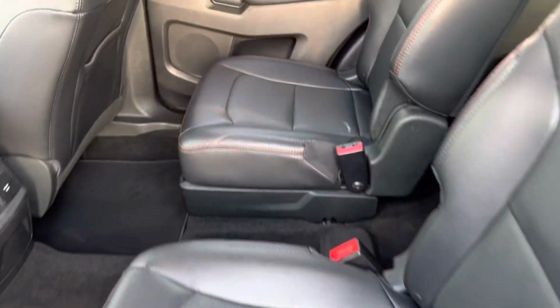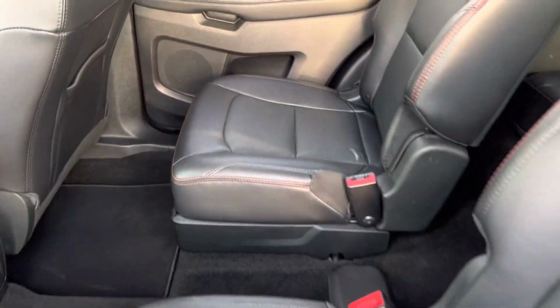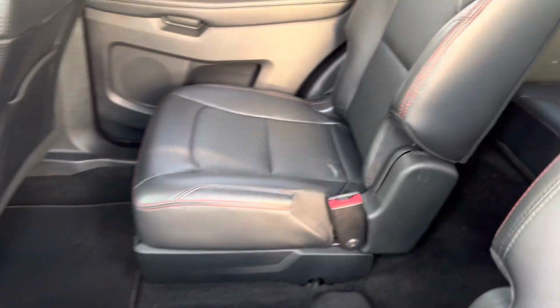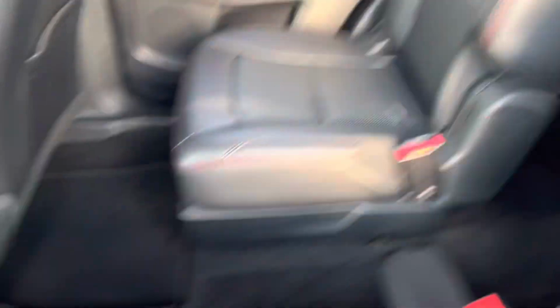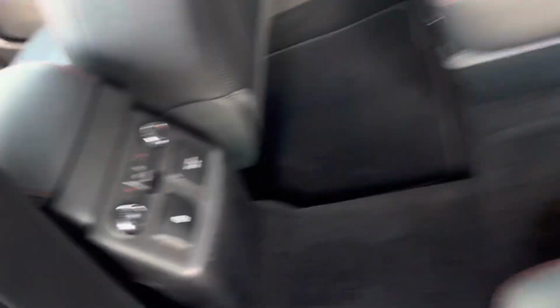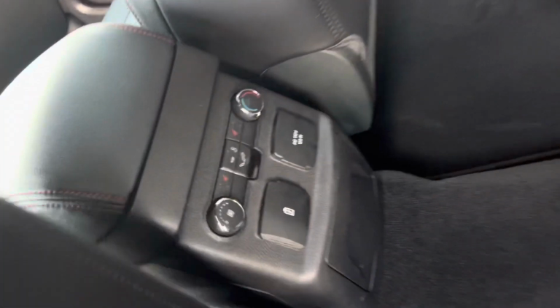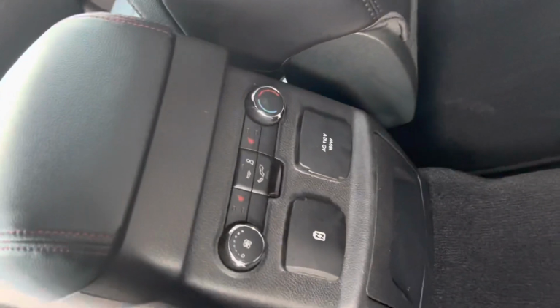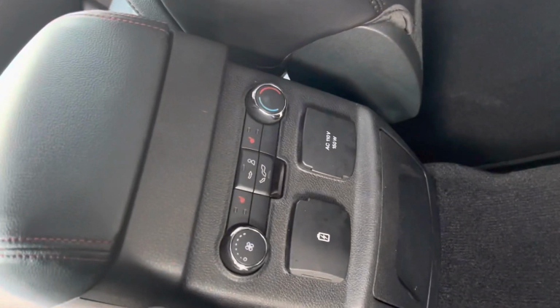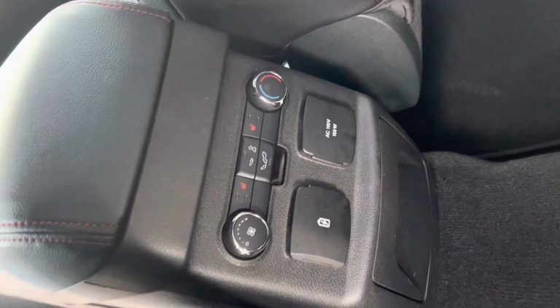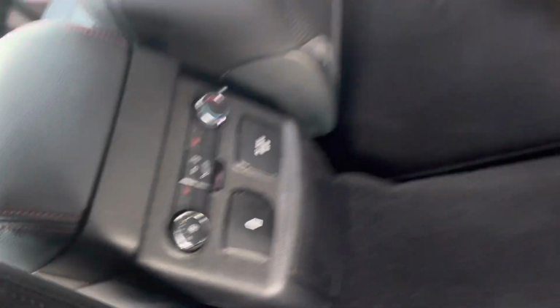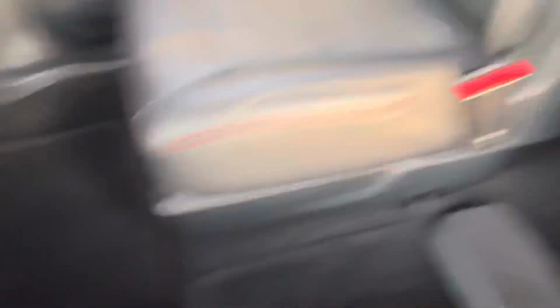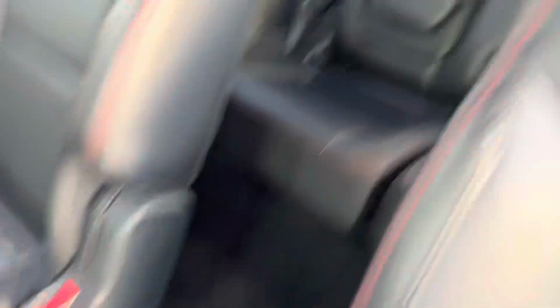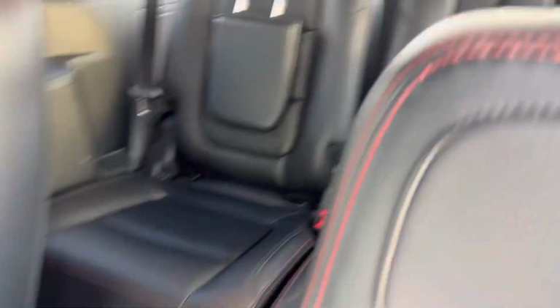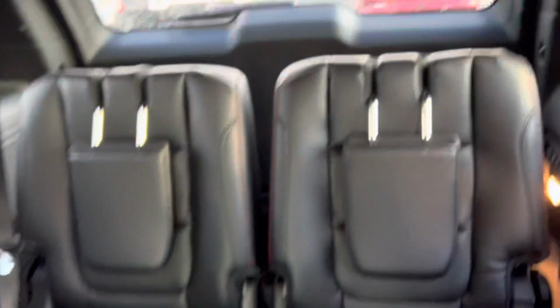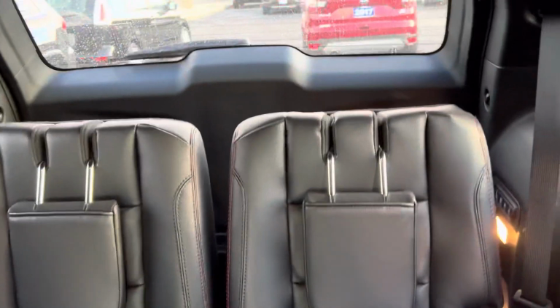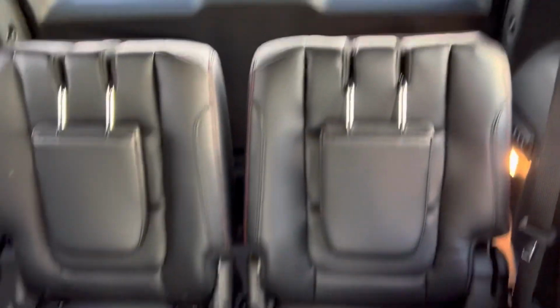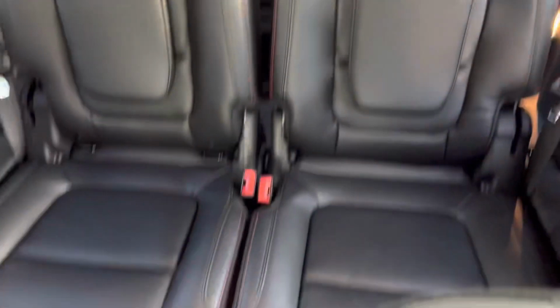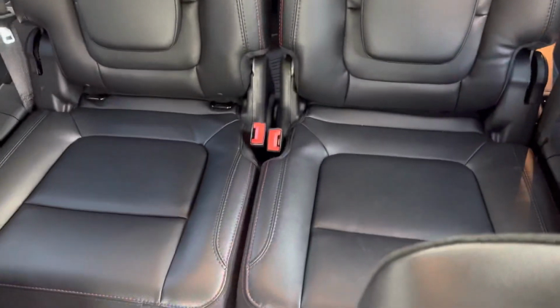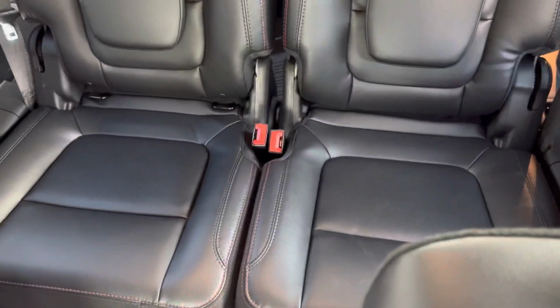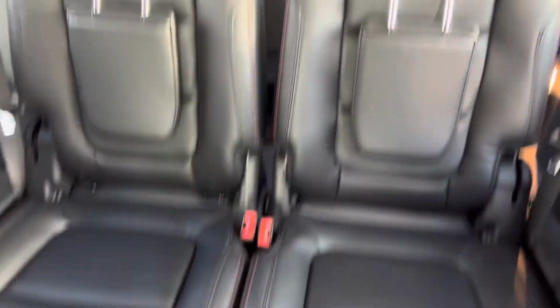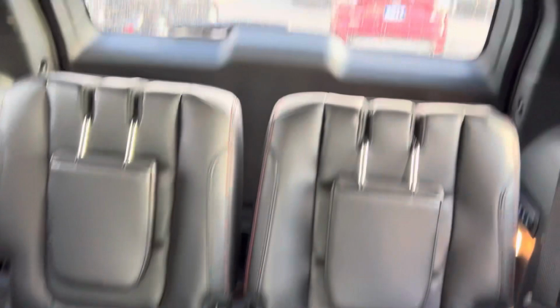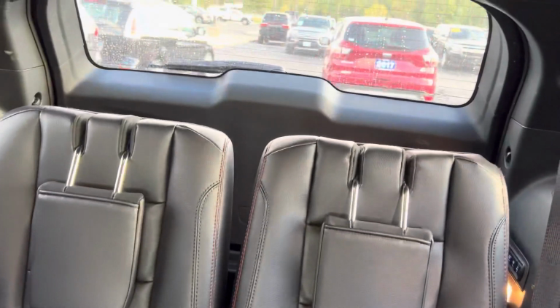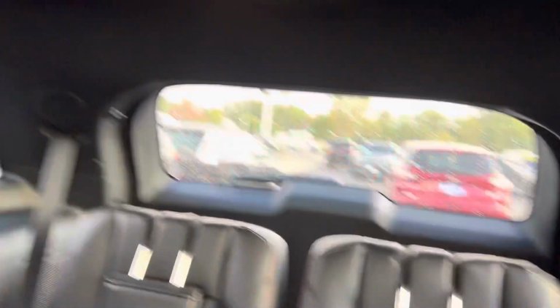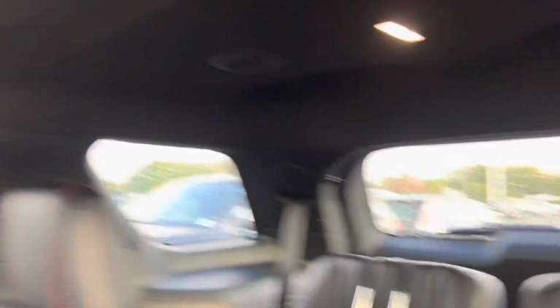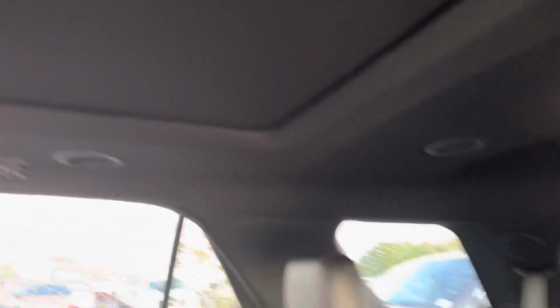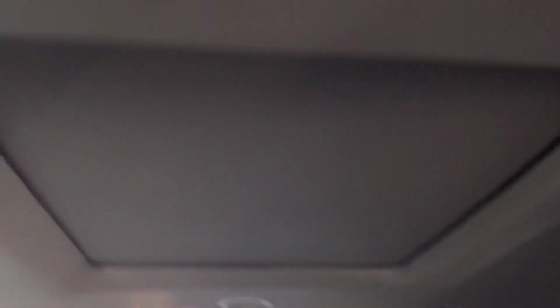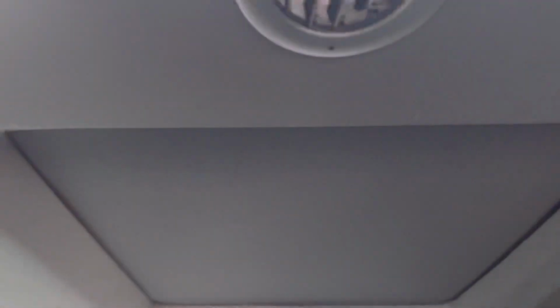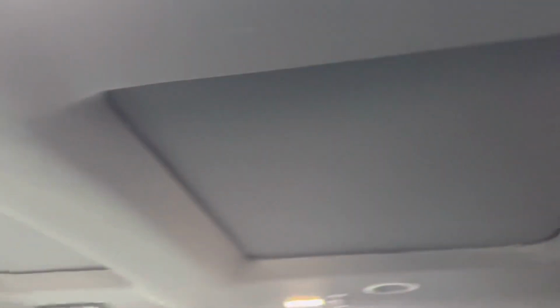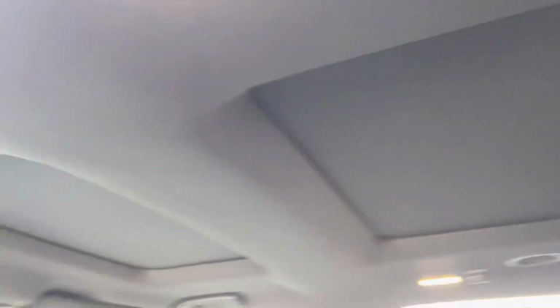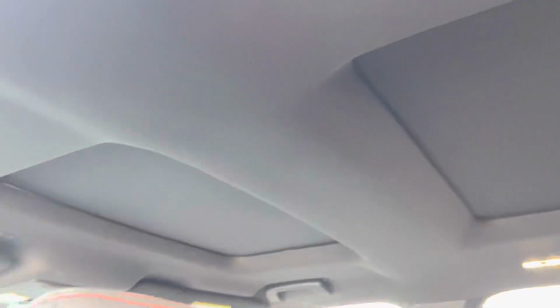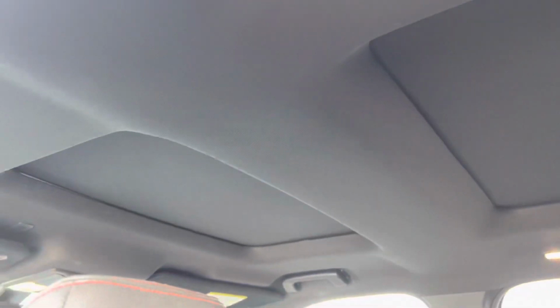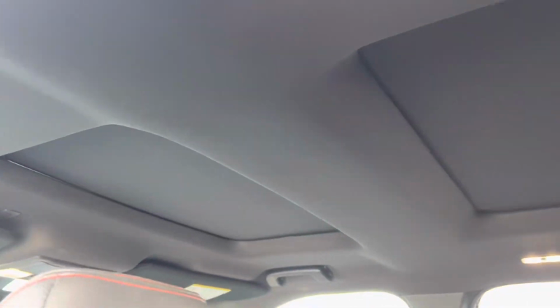Captain's chairs in the back, heated seats in the rear, and there is your third row. And sunroofs.